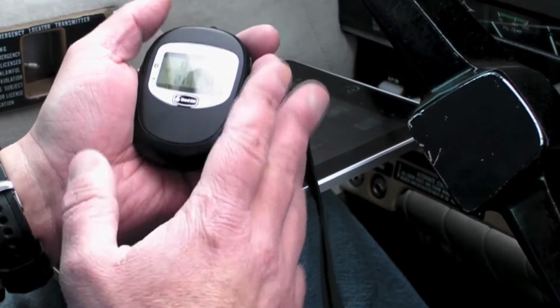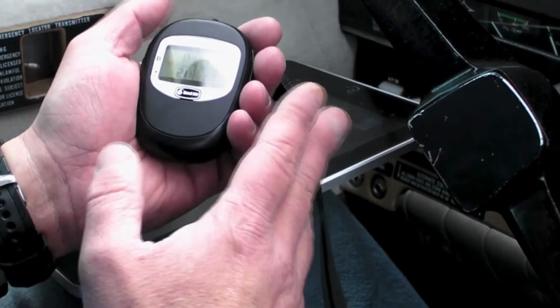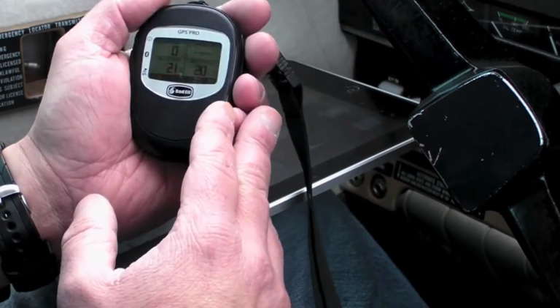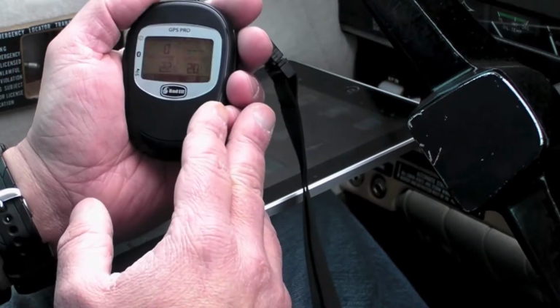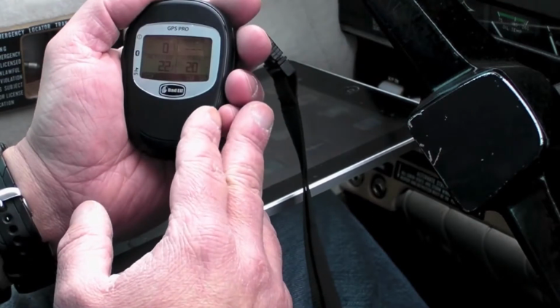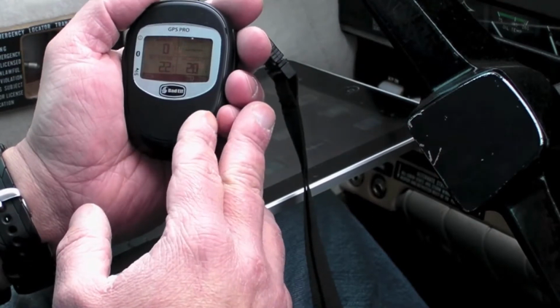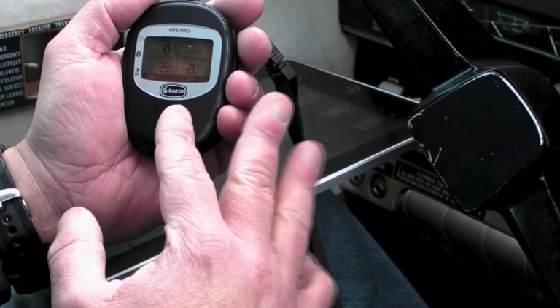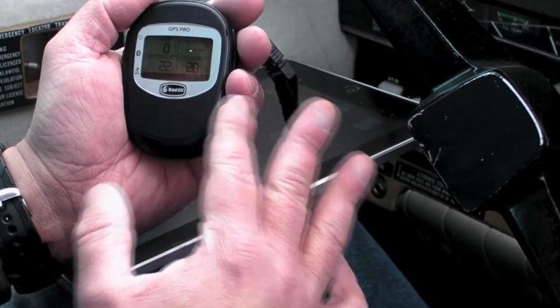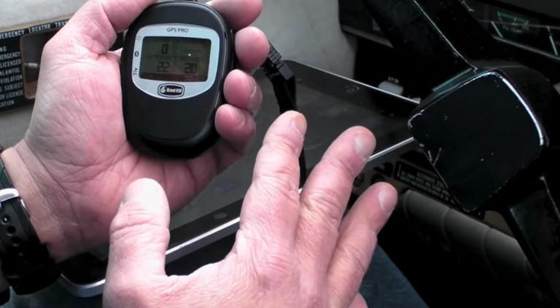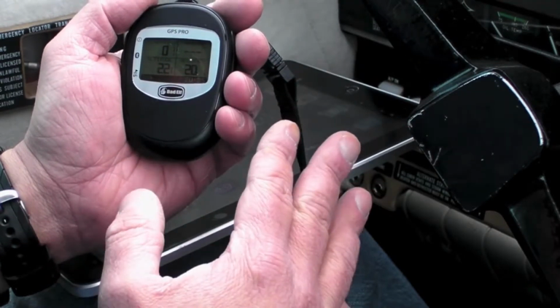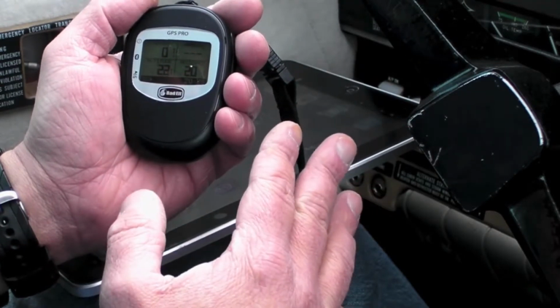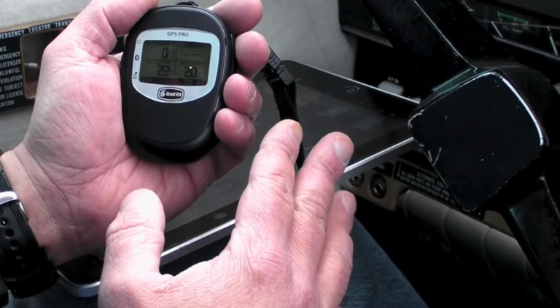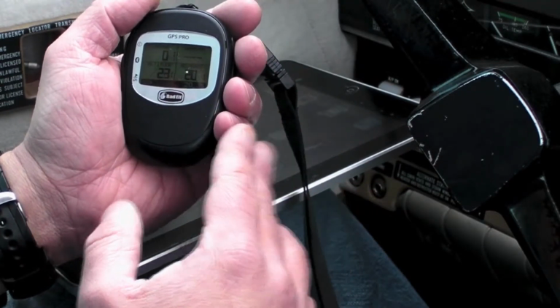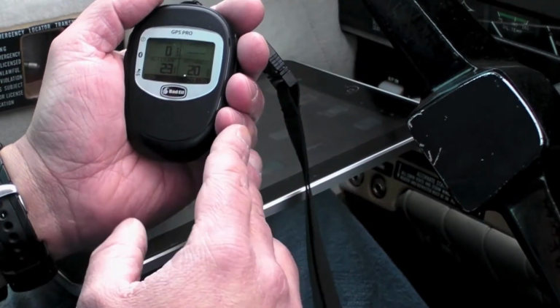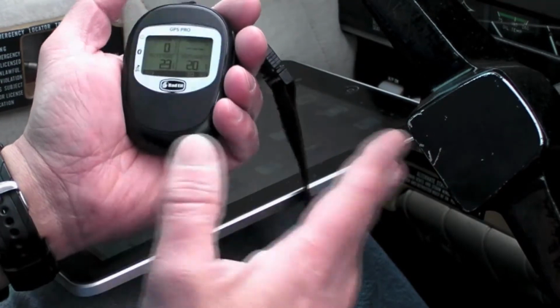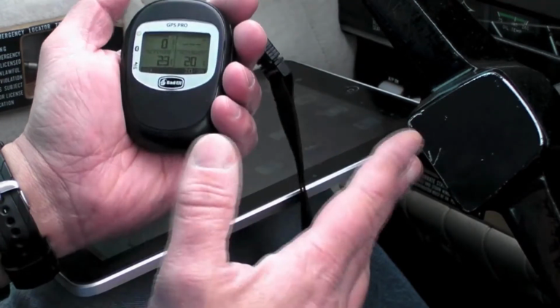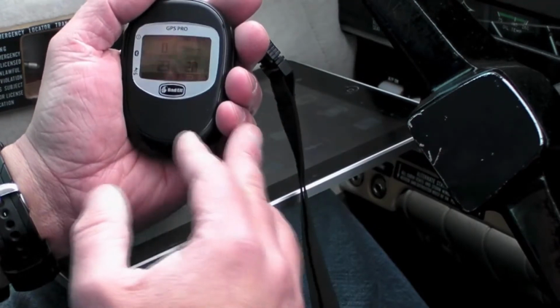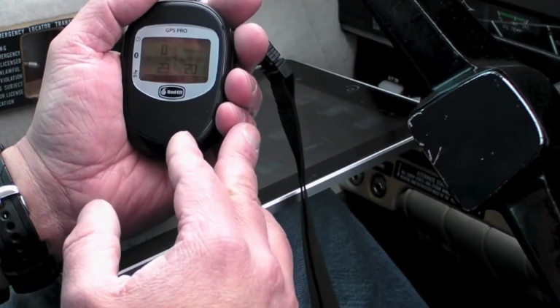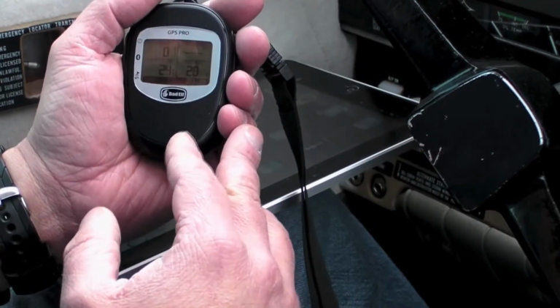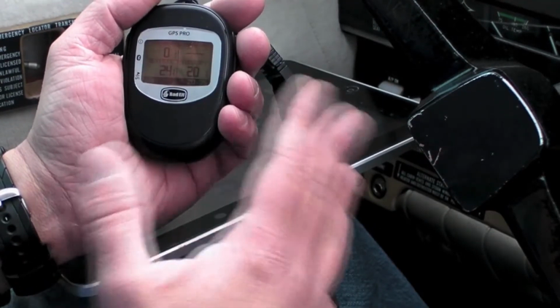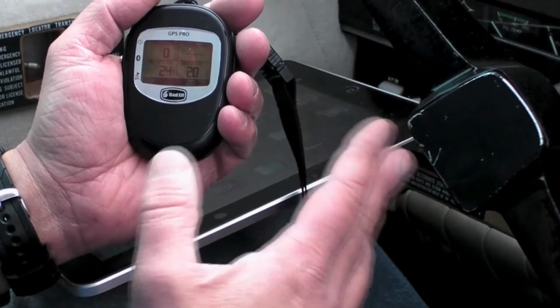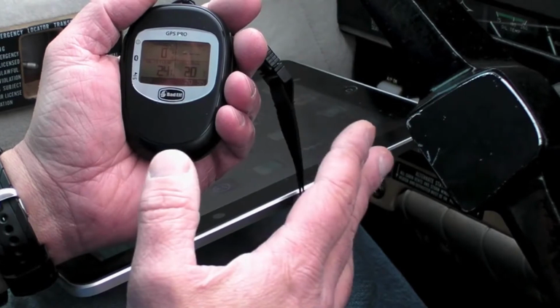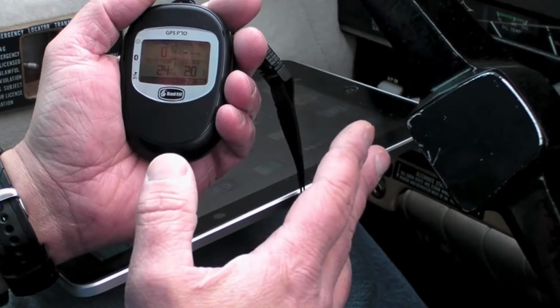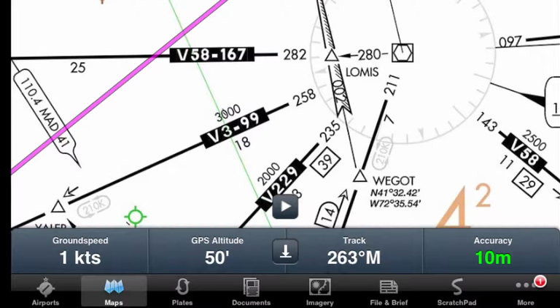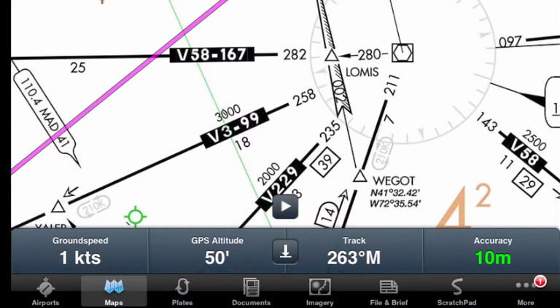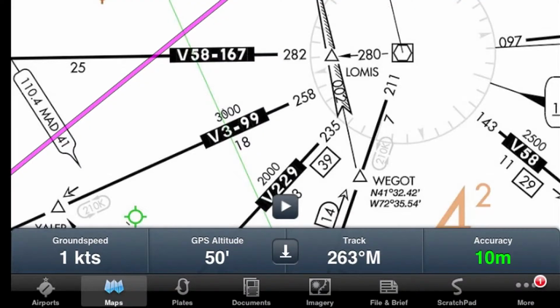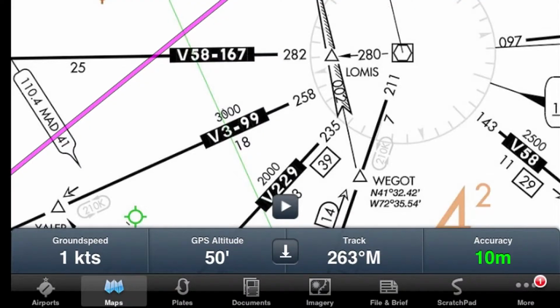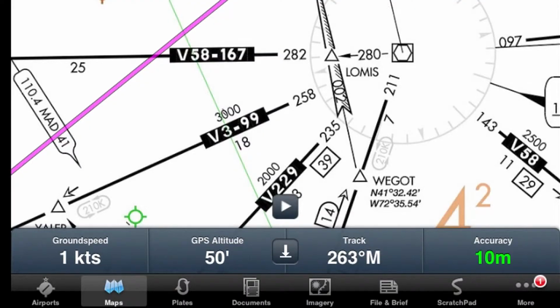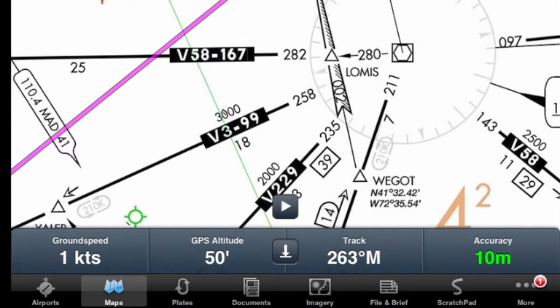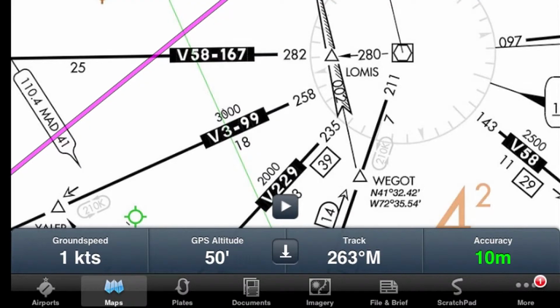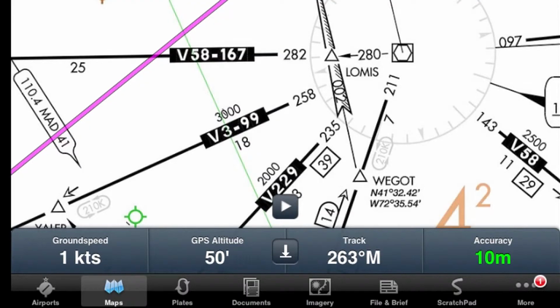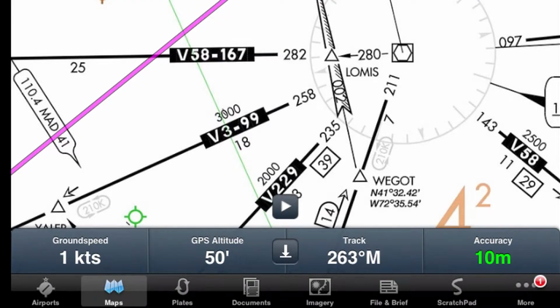It's got a GPS reporting rate of 10 times per second. In Bad Elf tradition, we found the setup to be easy and the performance of the GPS receiver was exceptional.